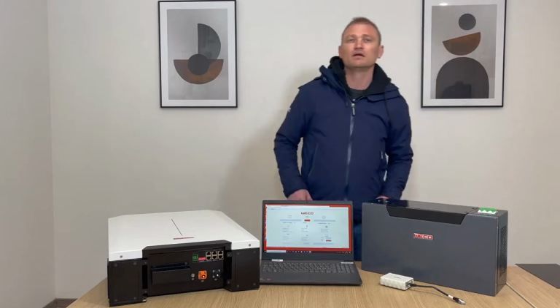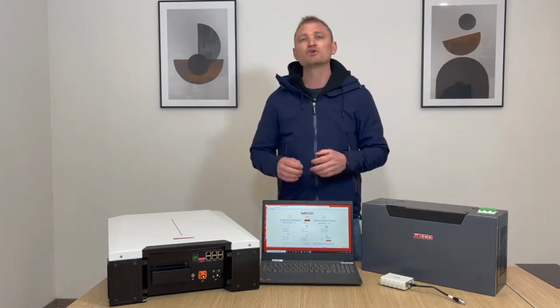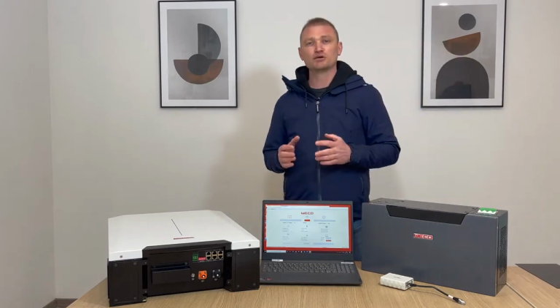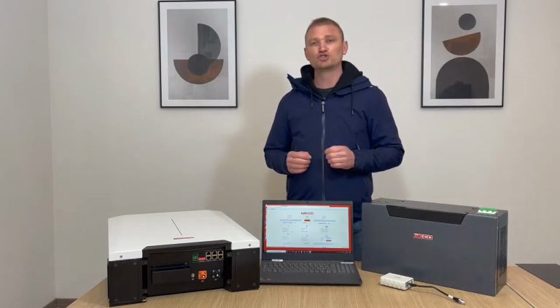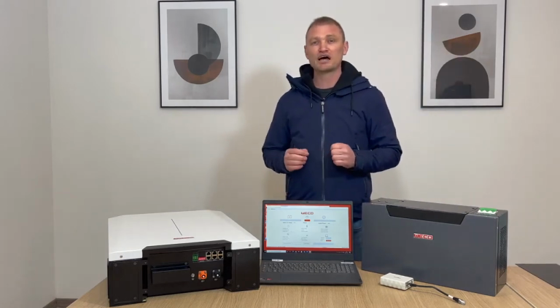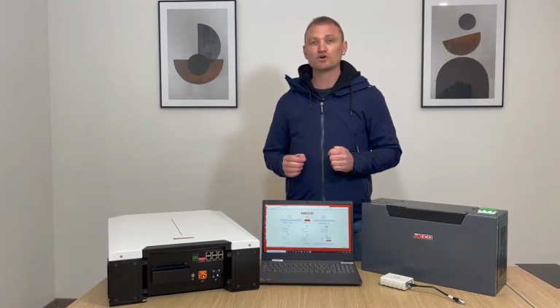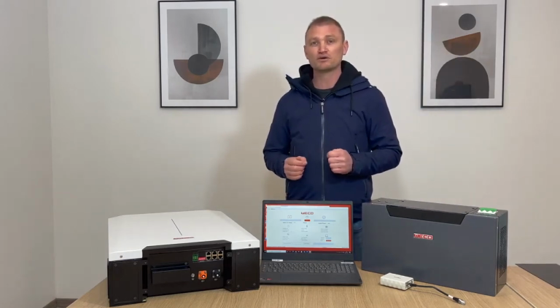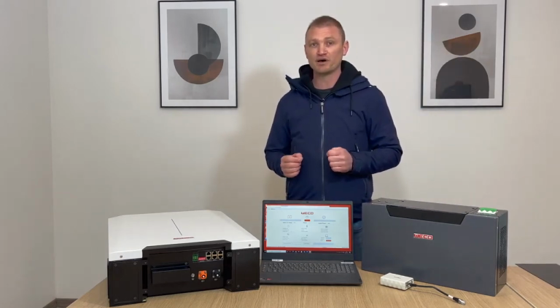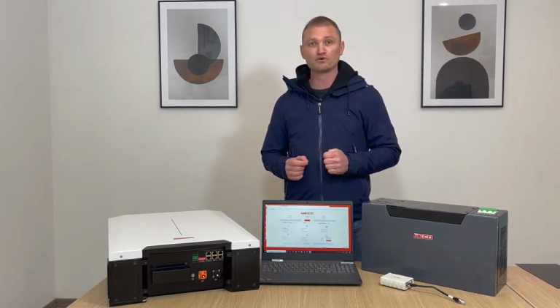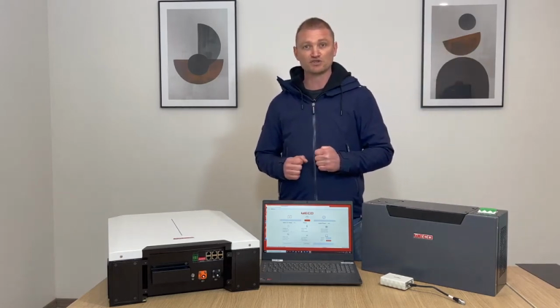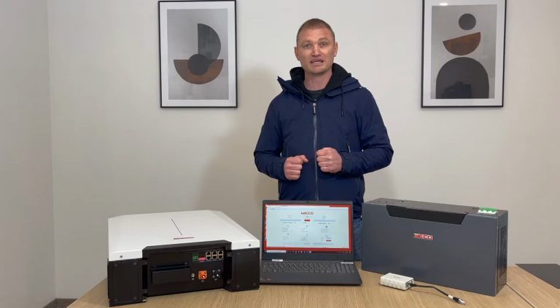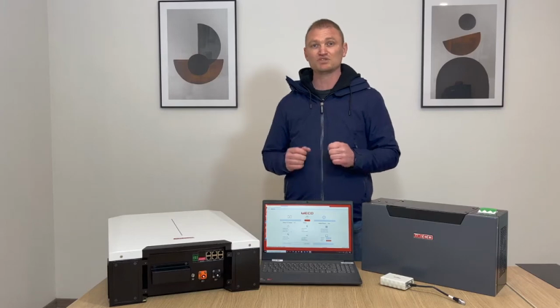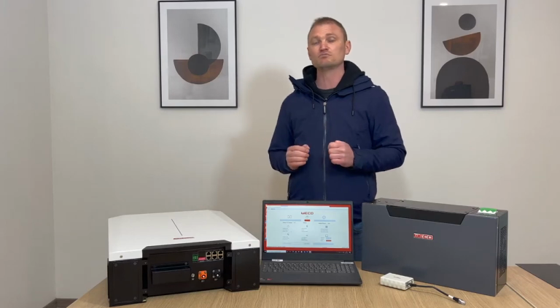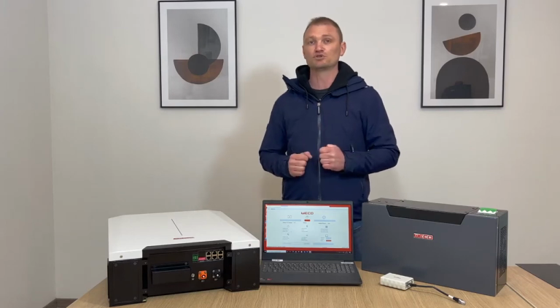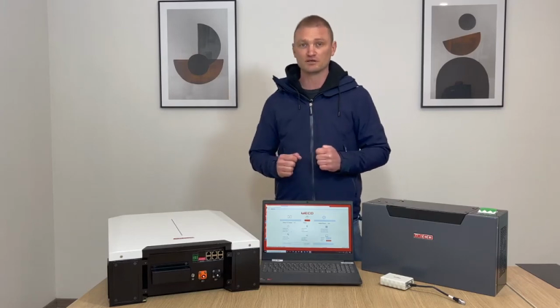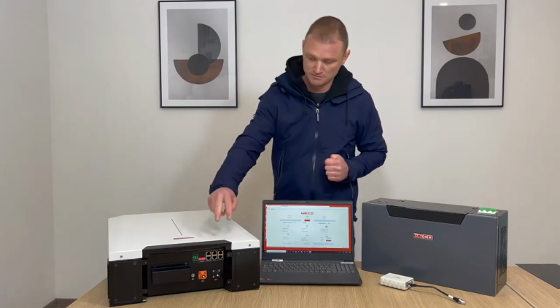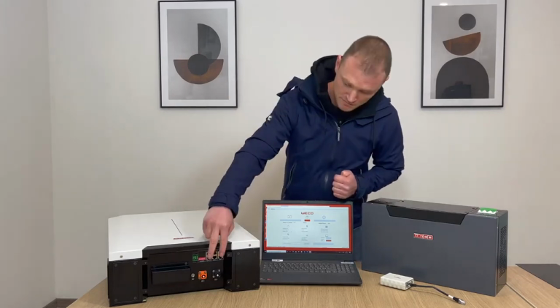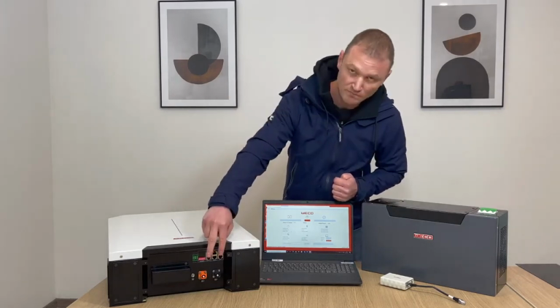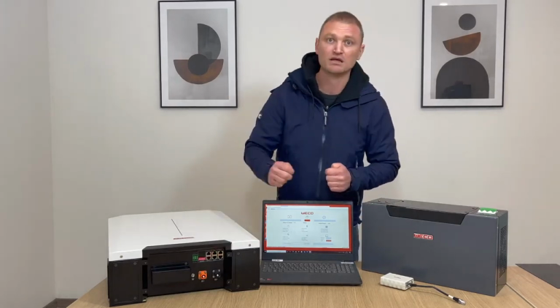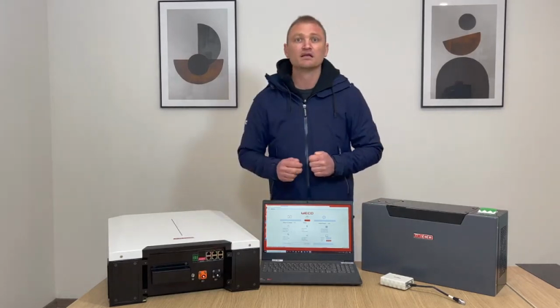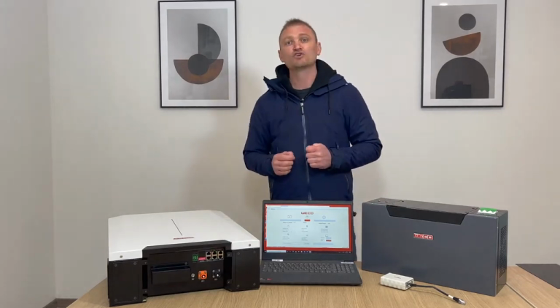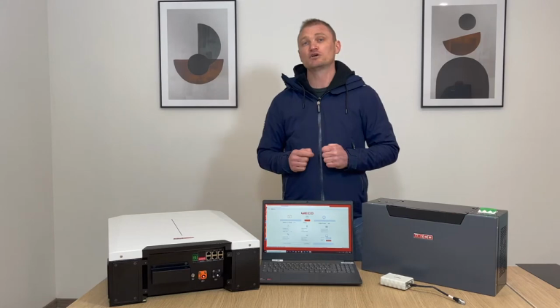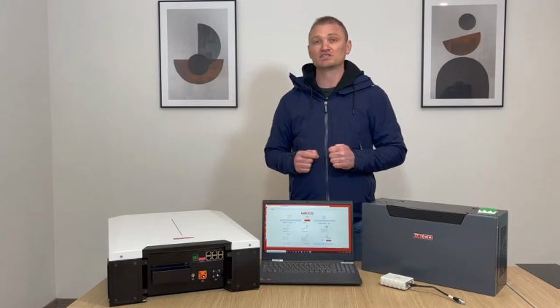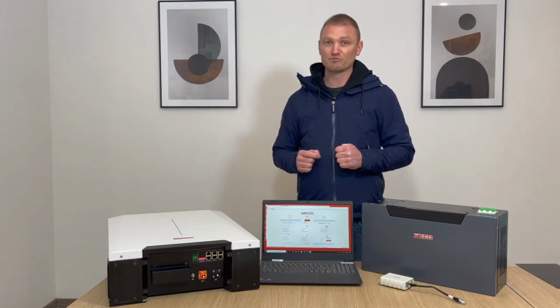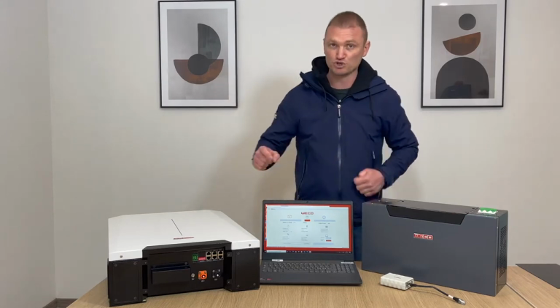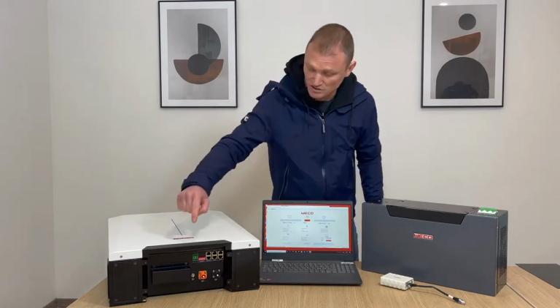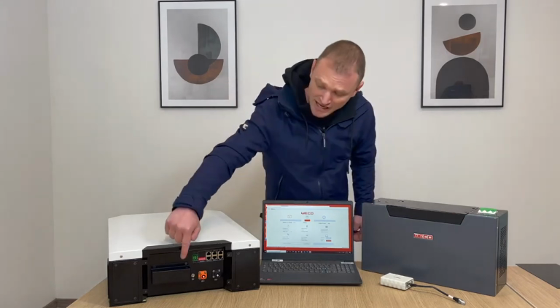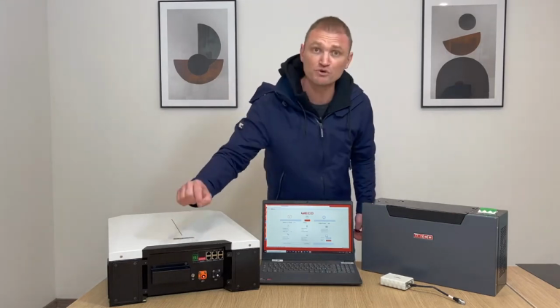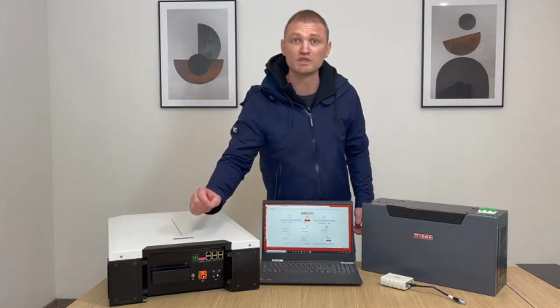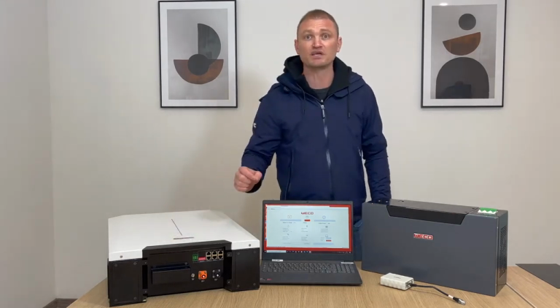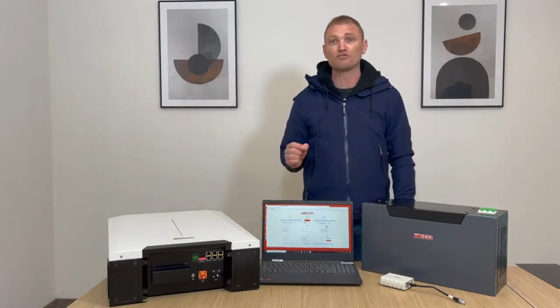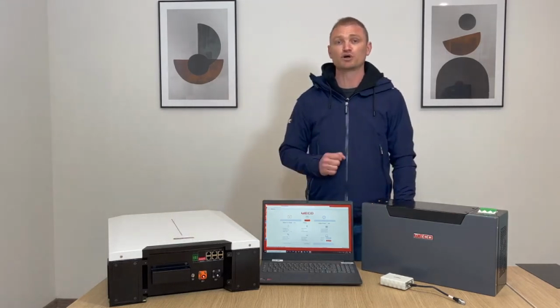The high voltage terminals are 2000 volts, 200 ampere Amphenol connections, used to connect up to 16 modules per string. The low voltage terminal is covered by a protection that must be removed when the battery is in low voltage mode.